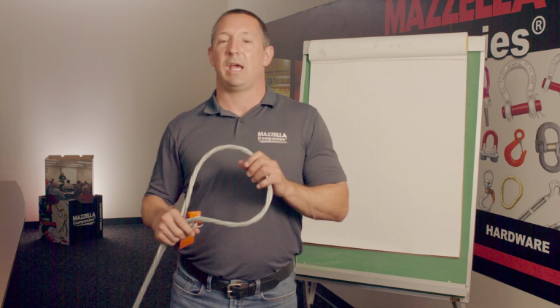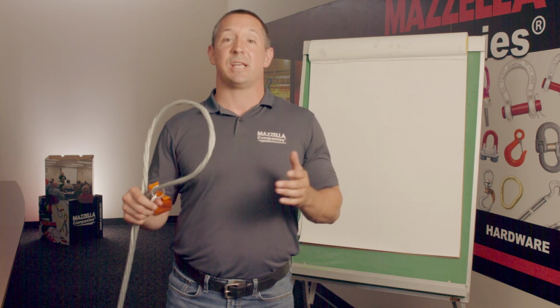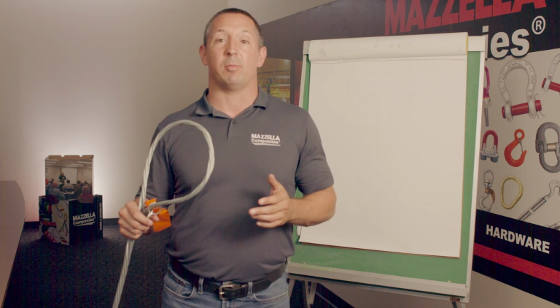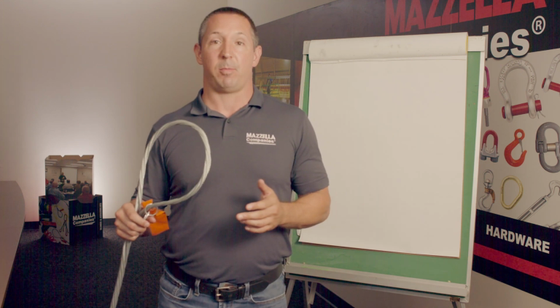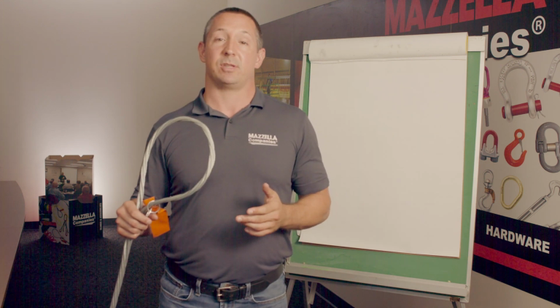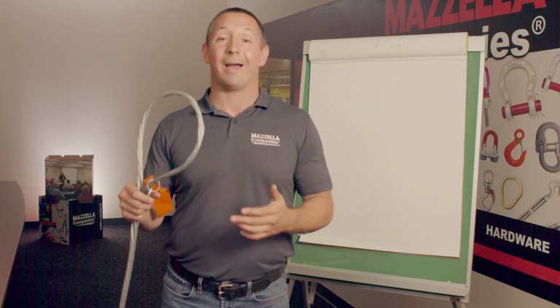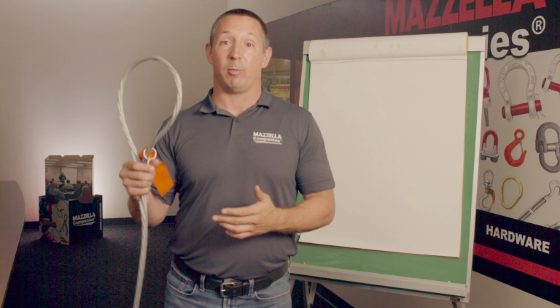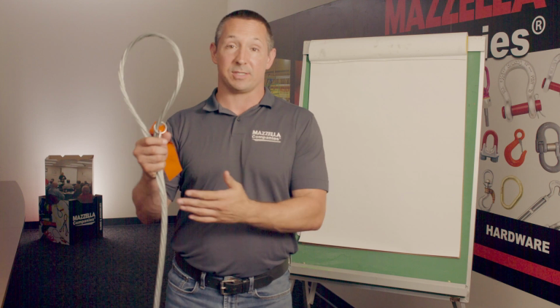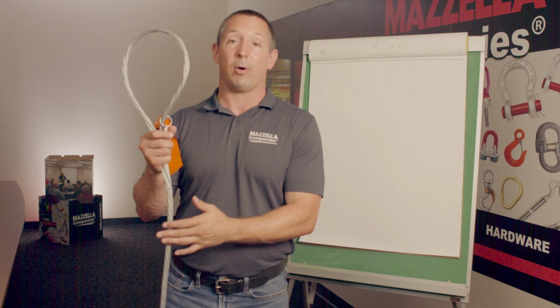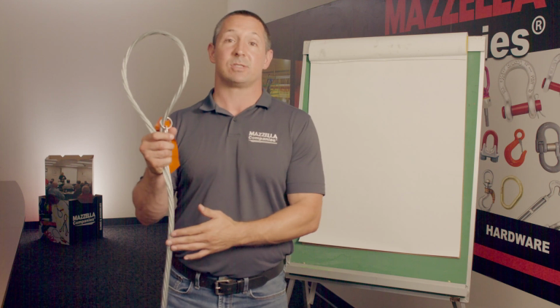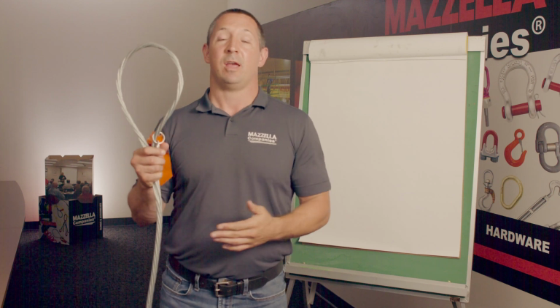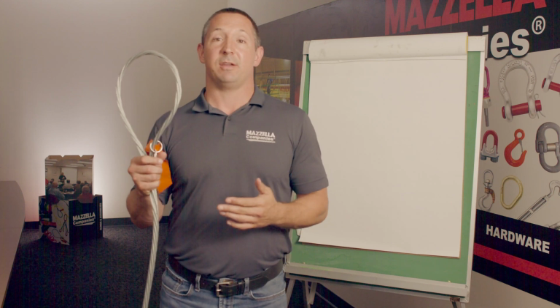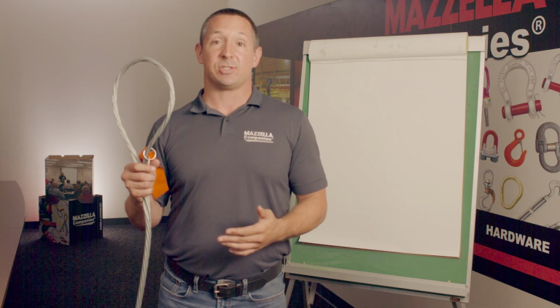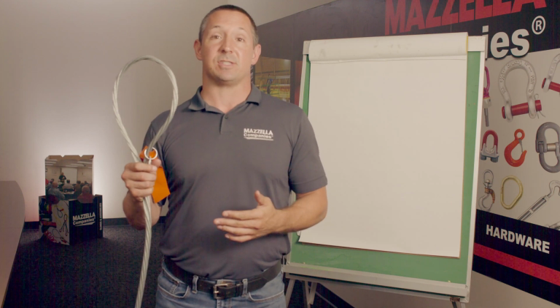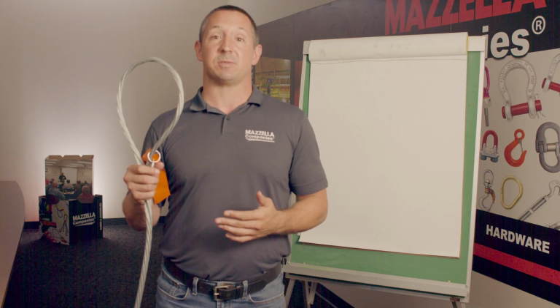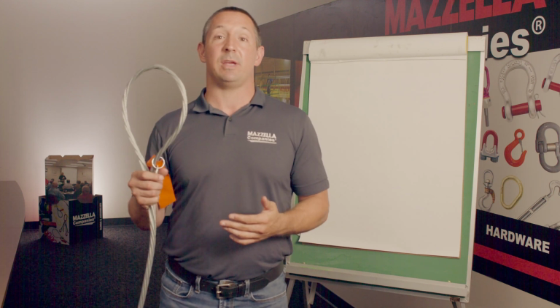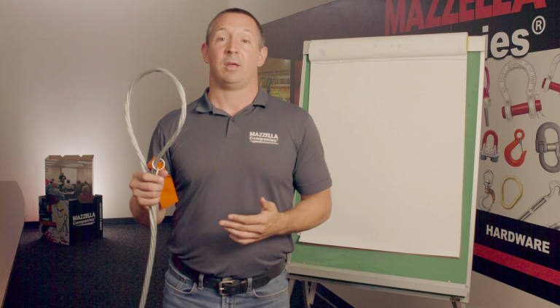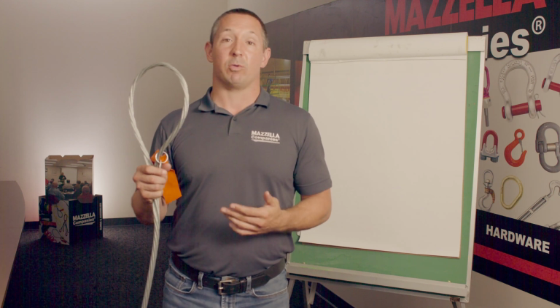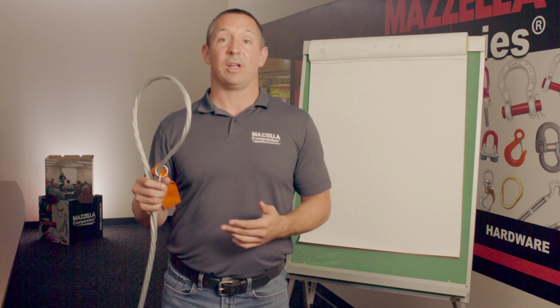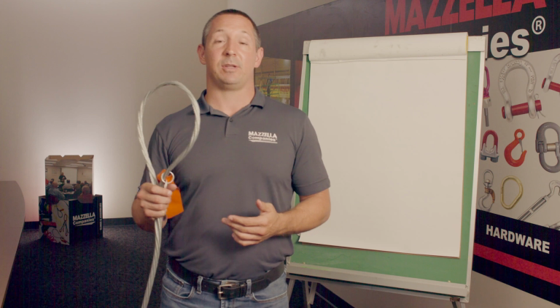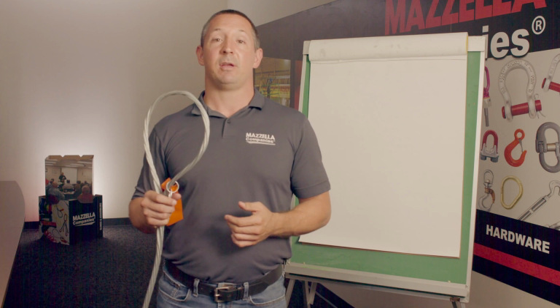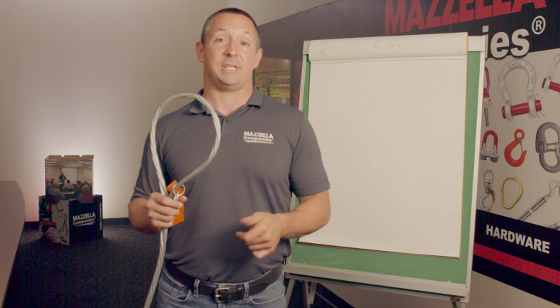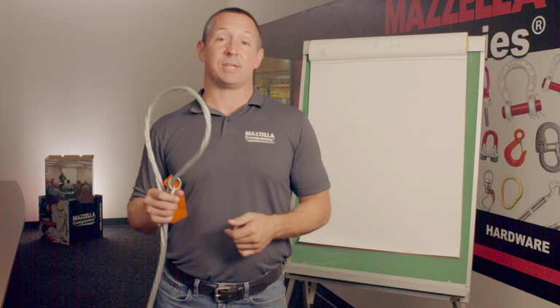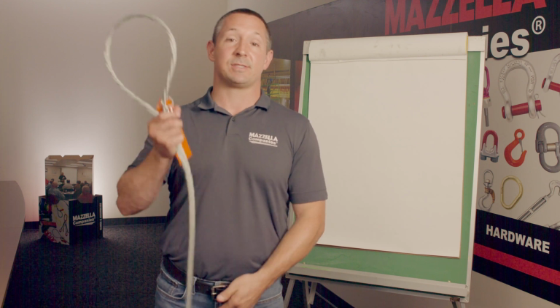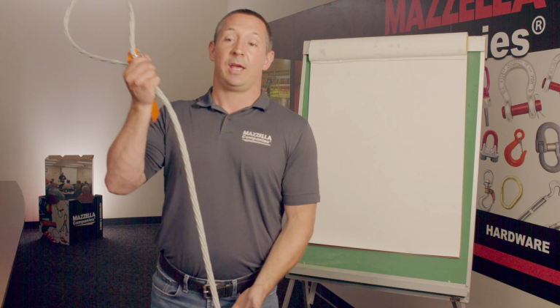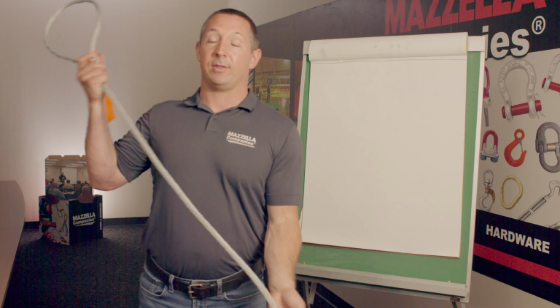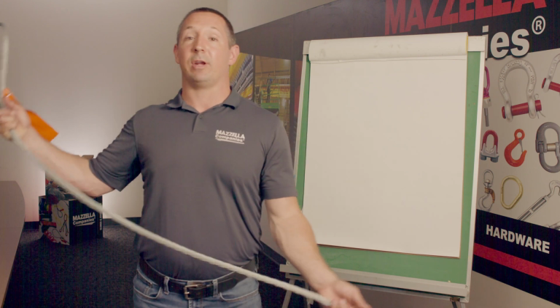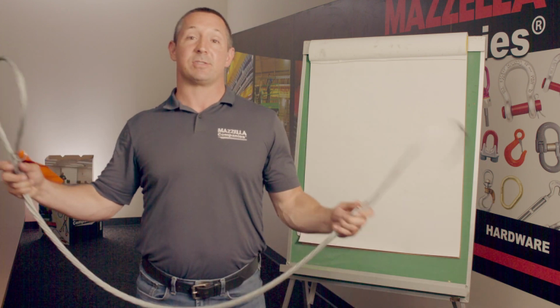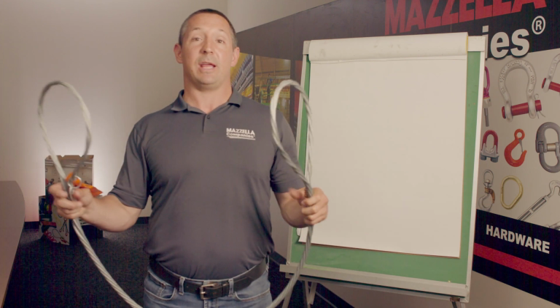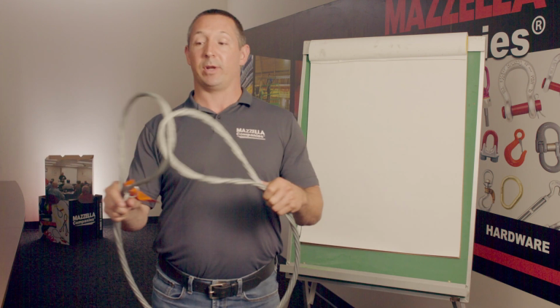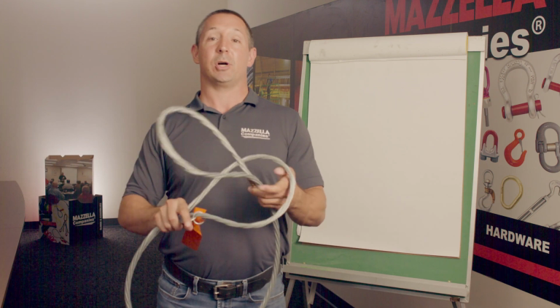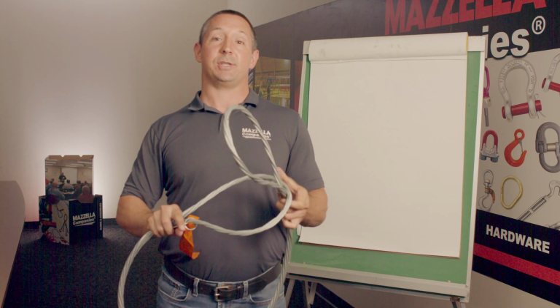As an example of a multi-part sling, in my hand I'm holding a seven-part sling. The advantages of these slings may be the greater flexibility, fatigue resistance, and the ergonomics of being able to rig it up much easier.